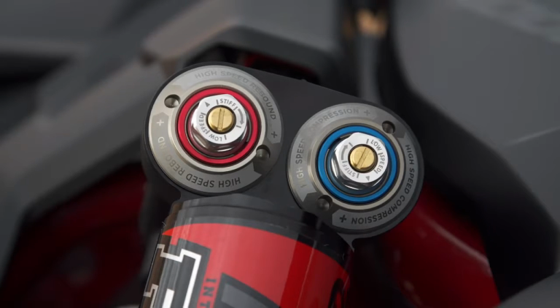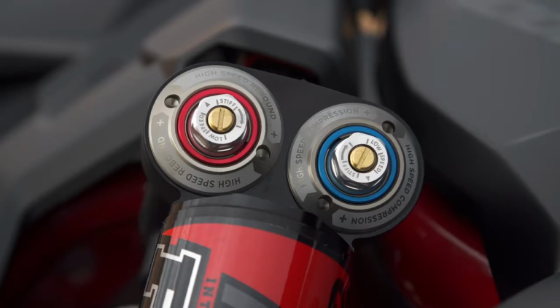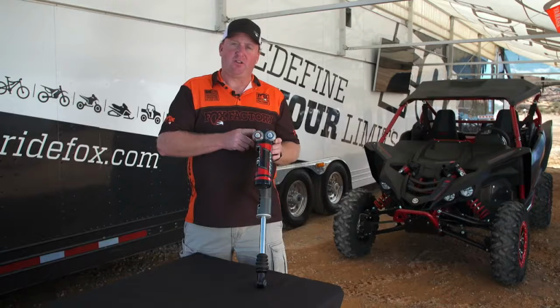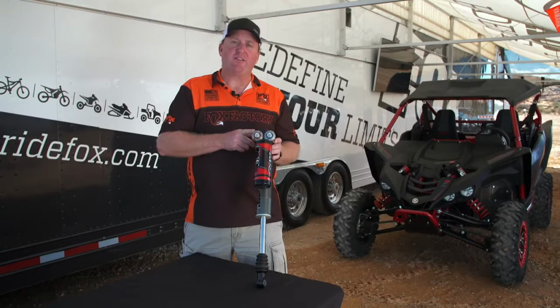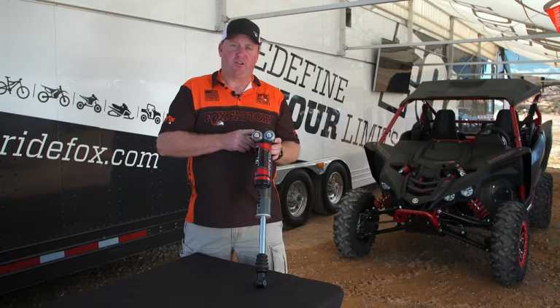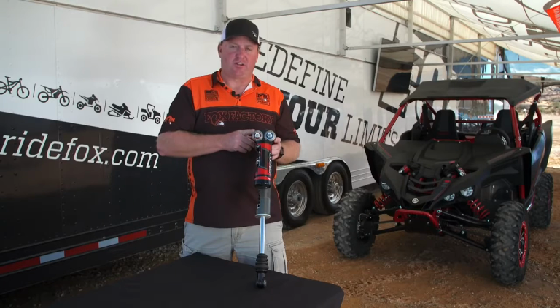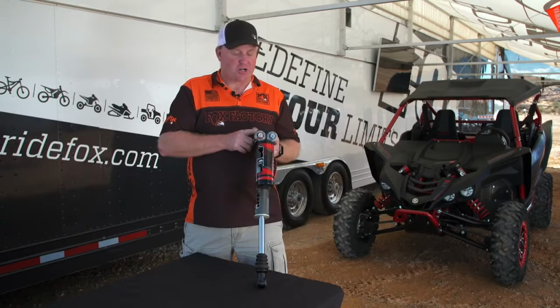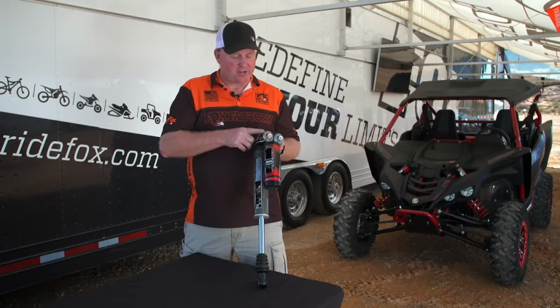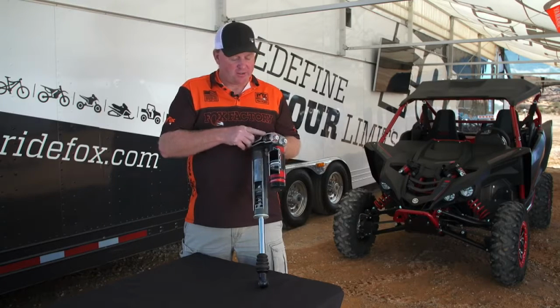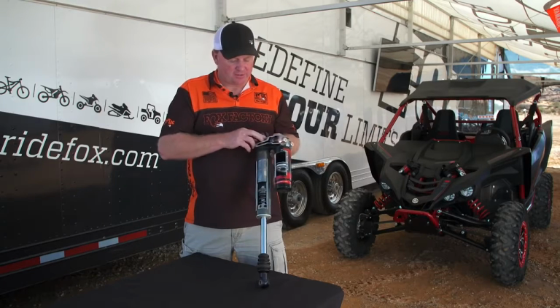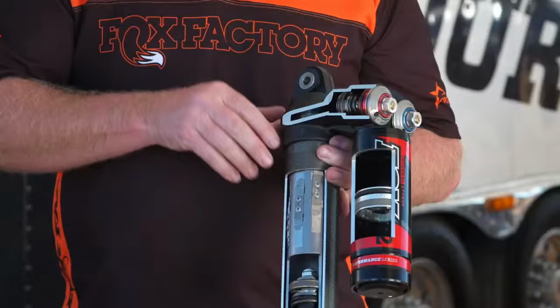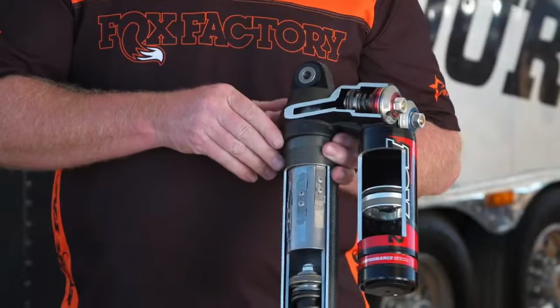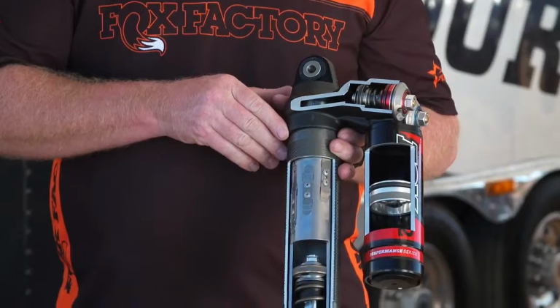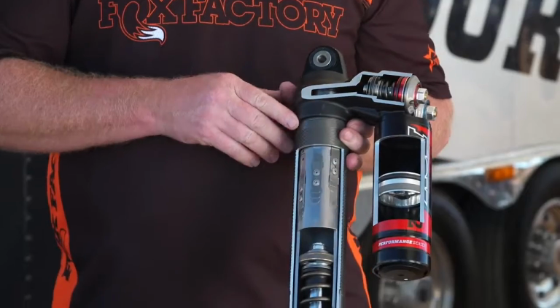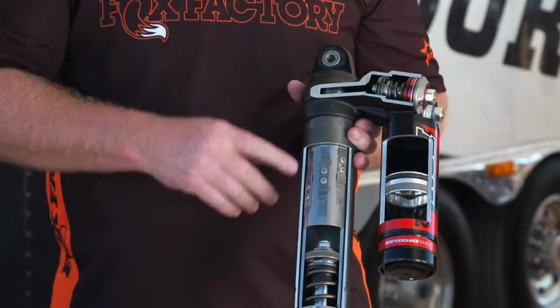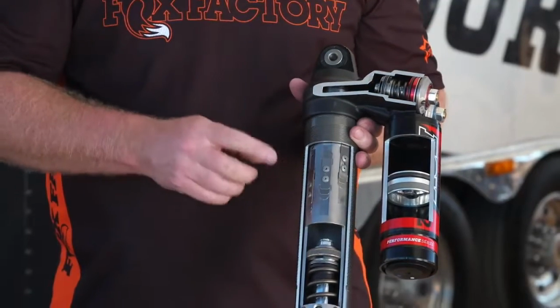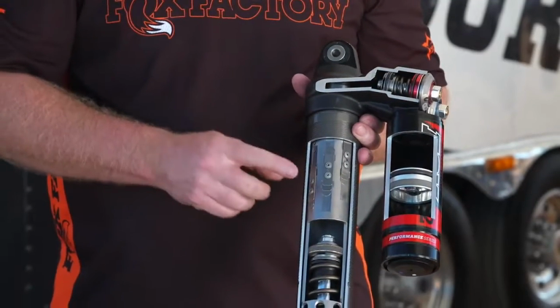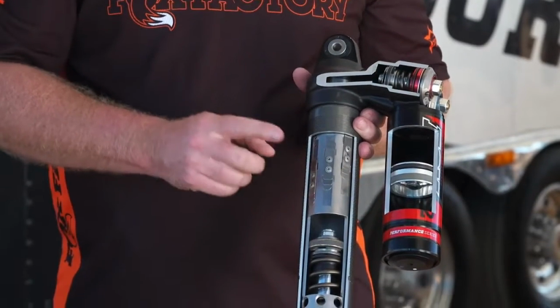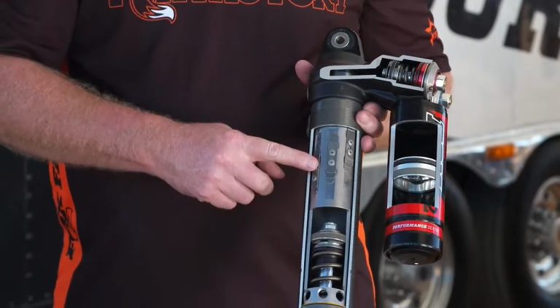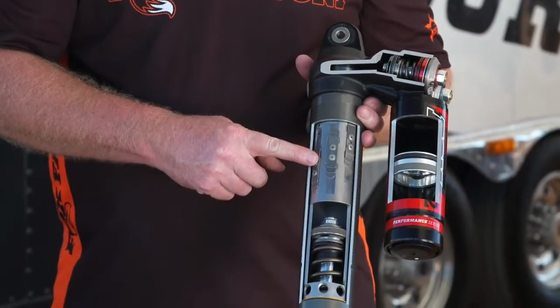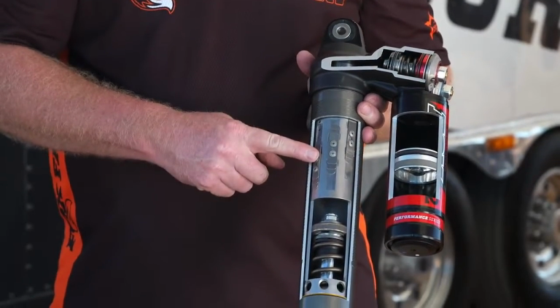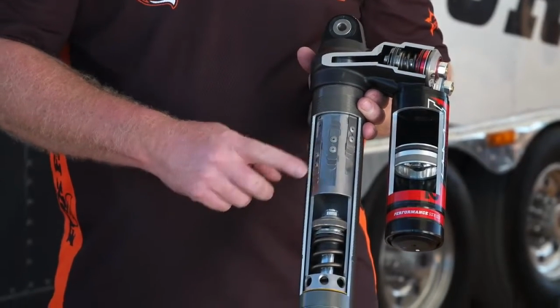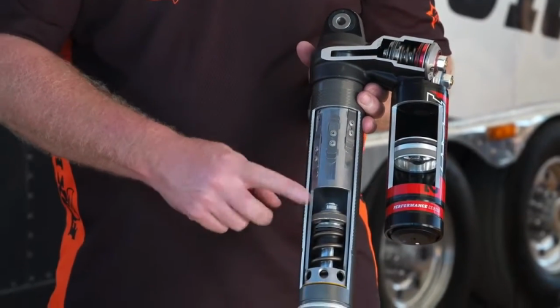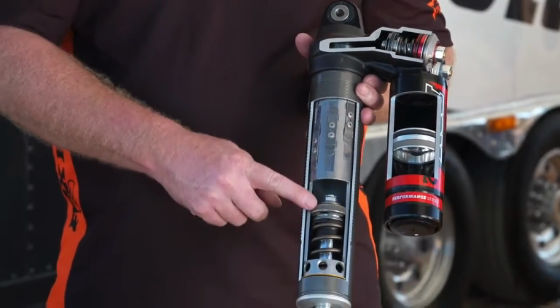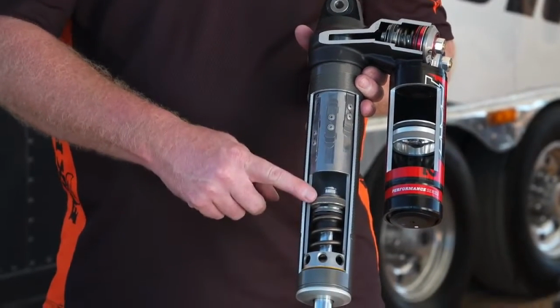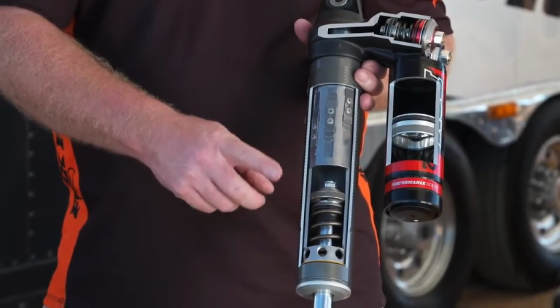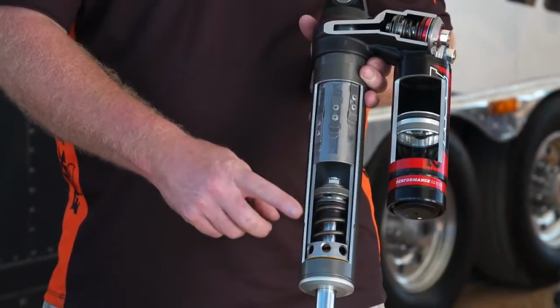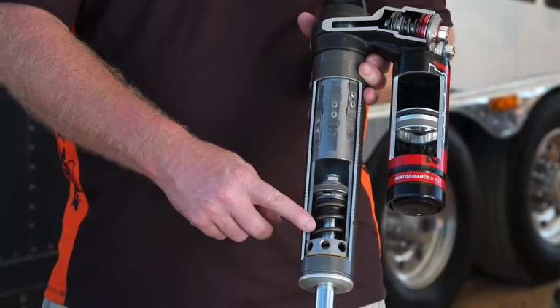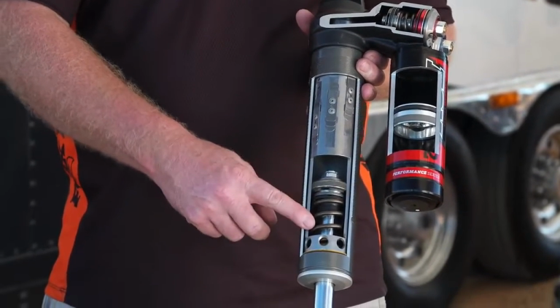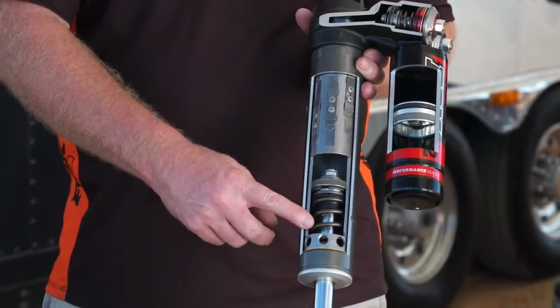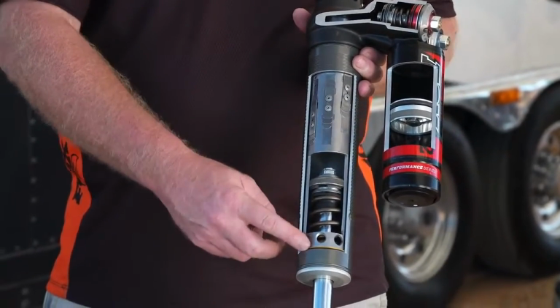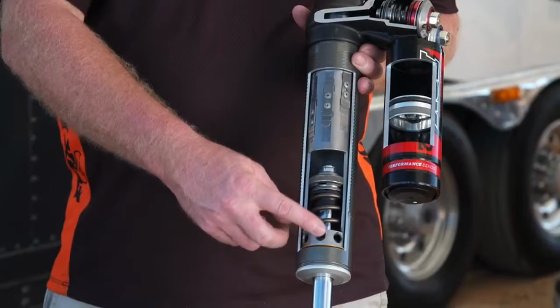It'll give you a little inside look on the shock. When you come over here, you can see we have the internal bypass side of it, we have our main piston, and we have our negative spring.